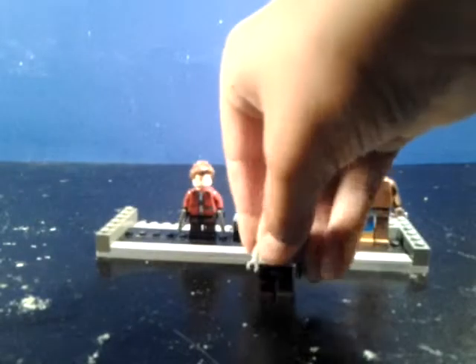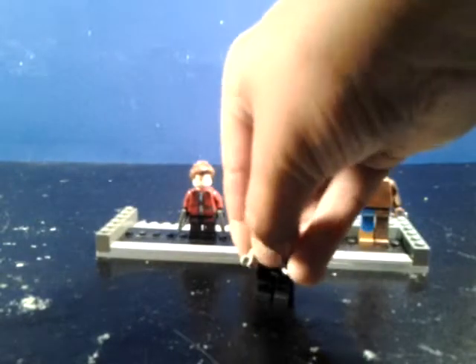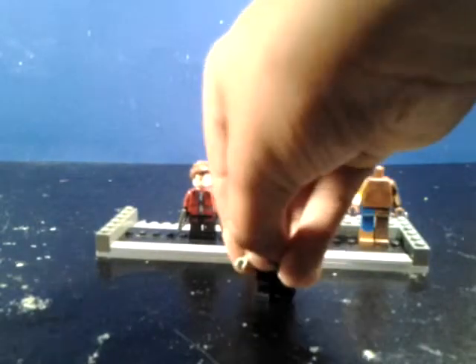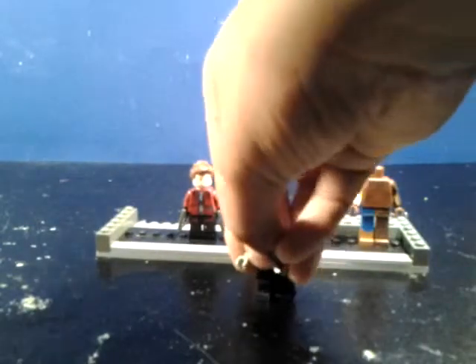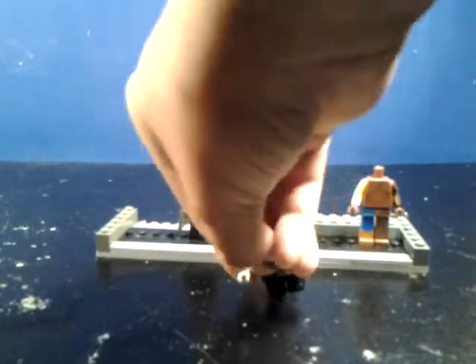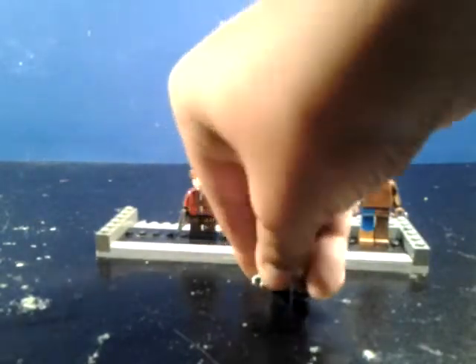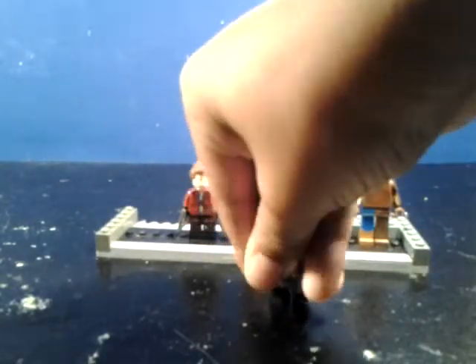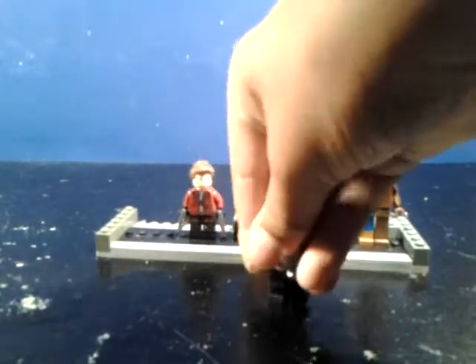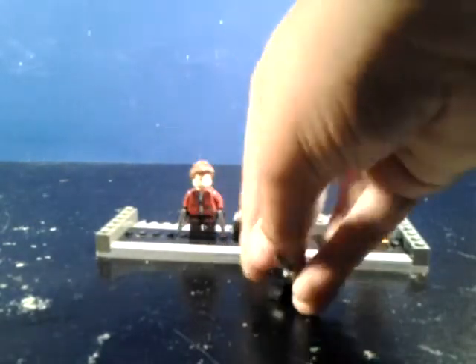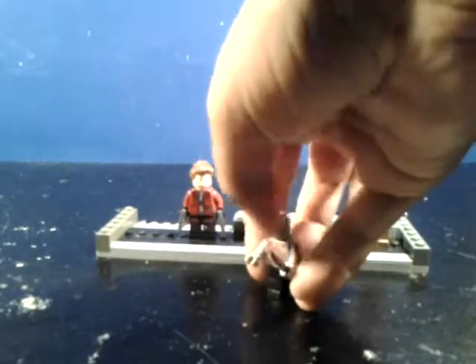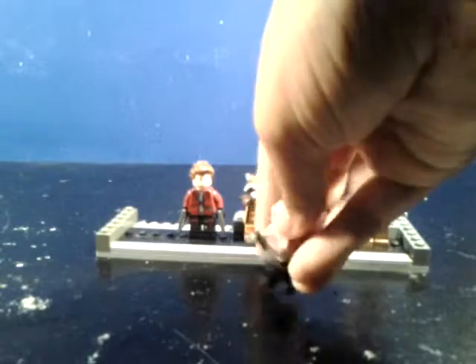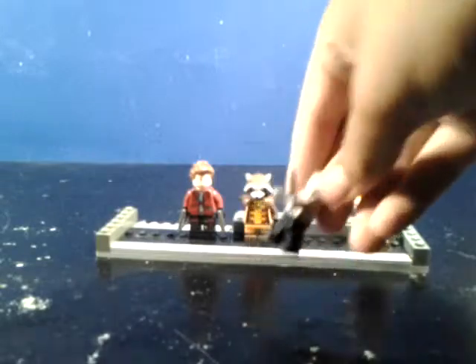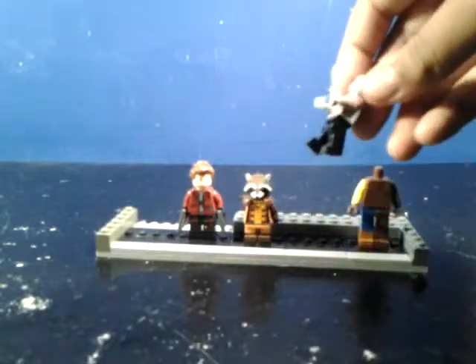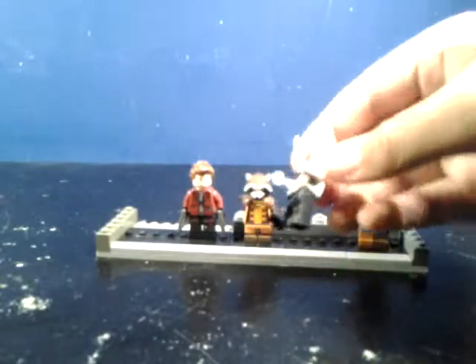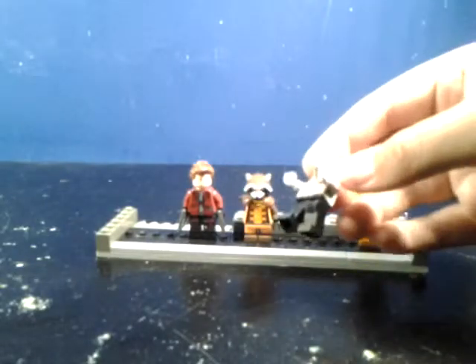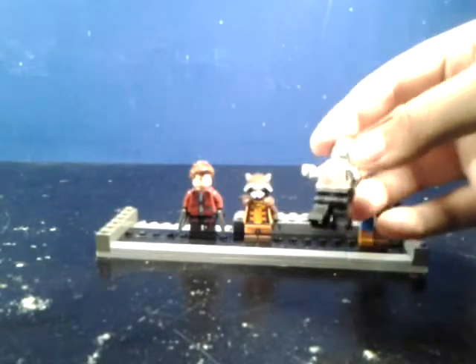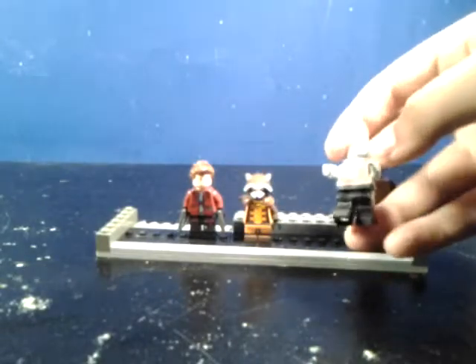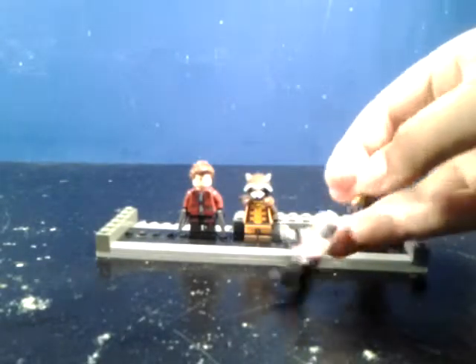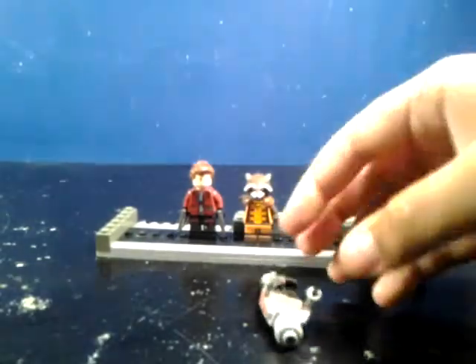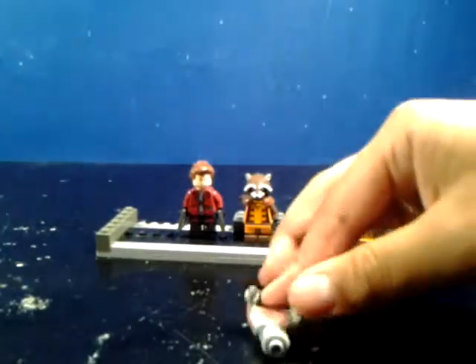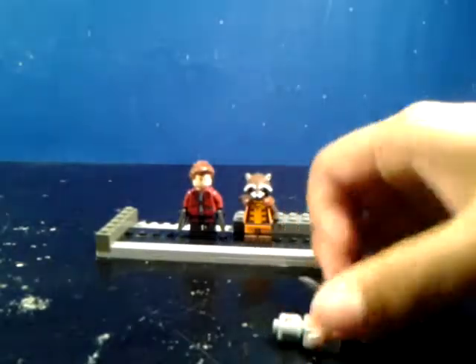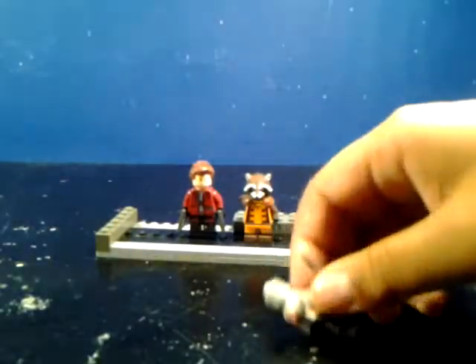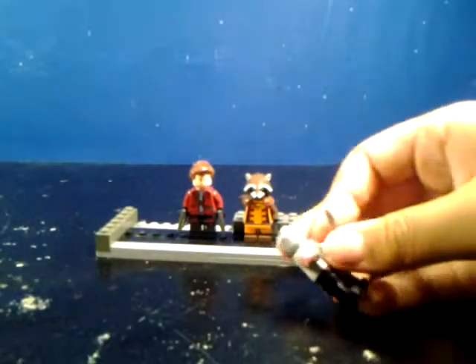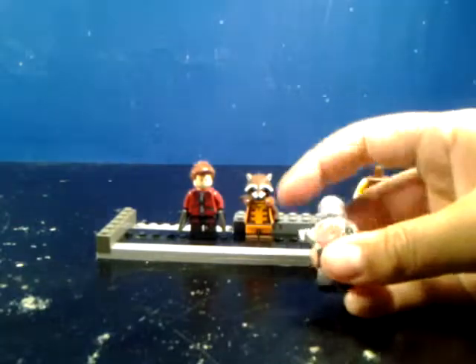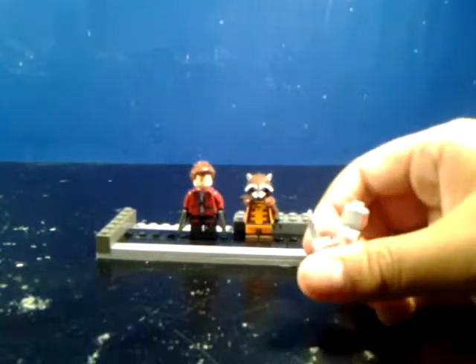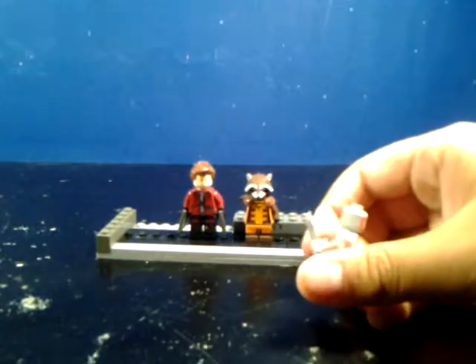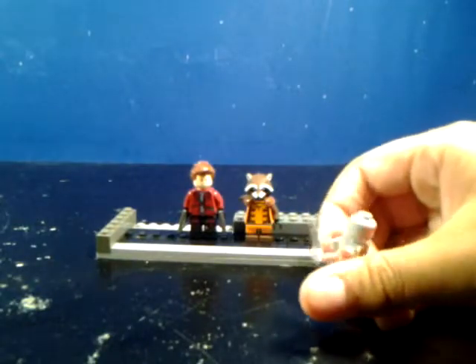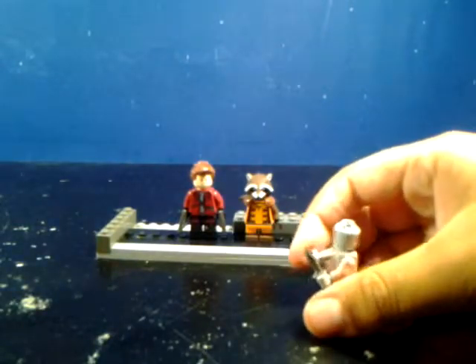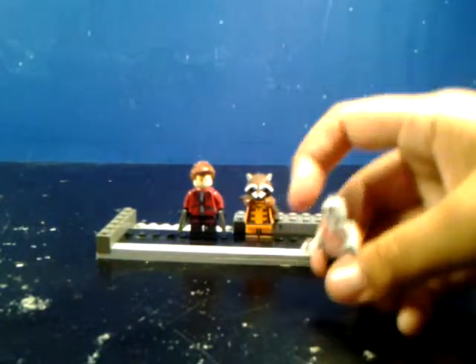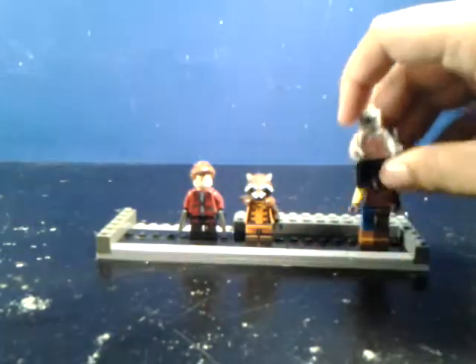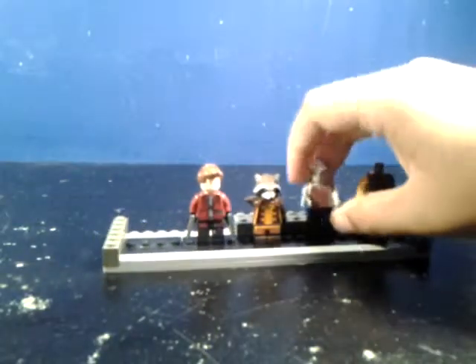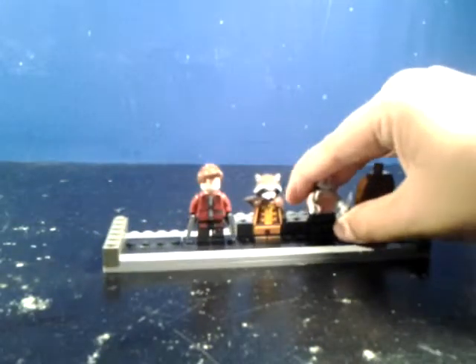Drax here — basically got some different legs, and I've painted some boots on these Death Star Trooper legs. And then I gave him a BrickArms knife, and I have to get another one of those.